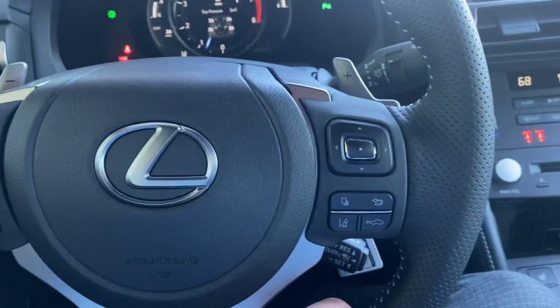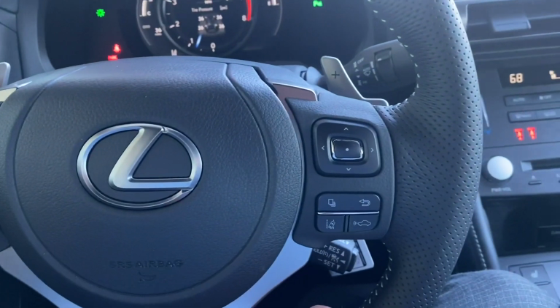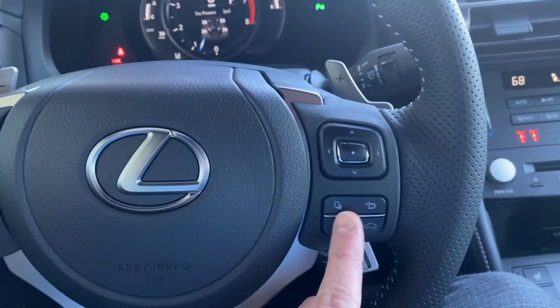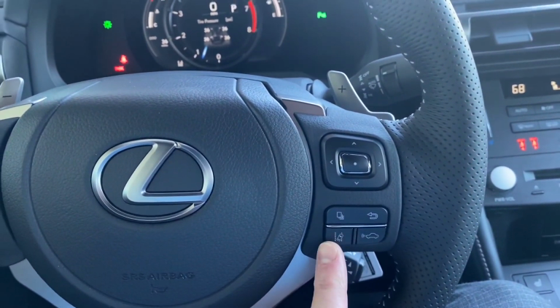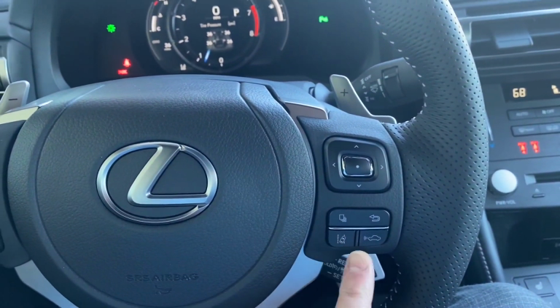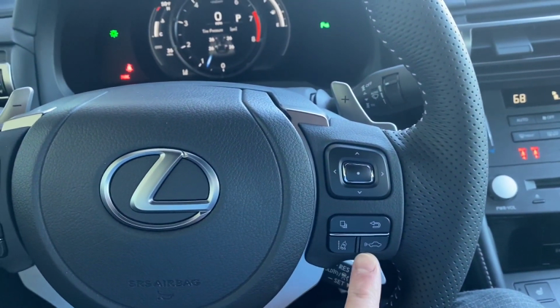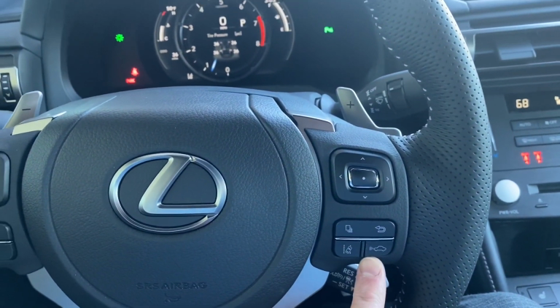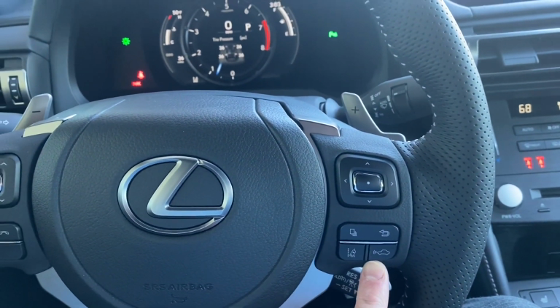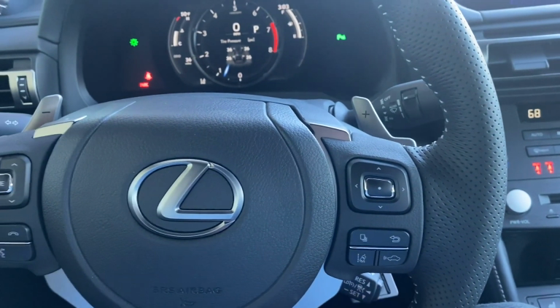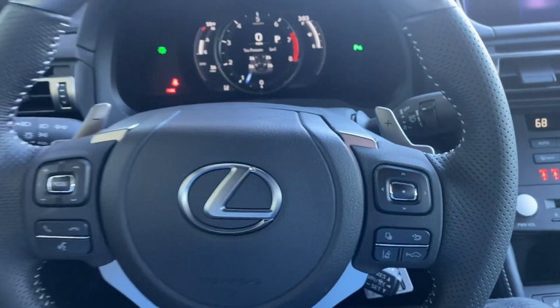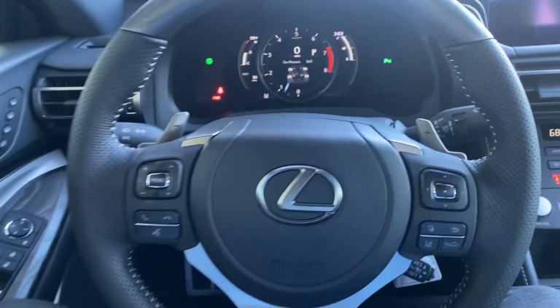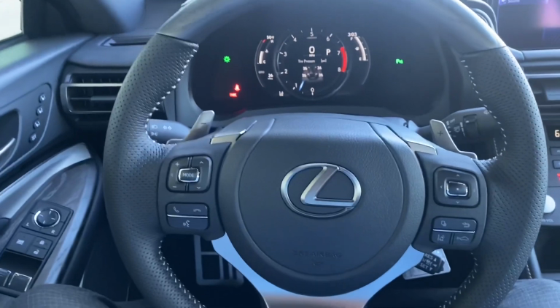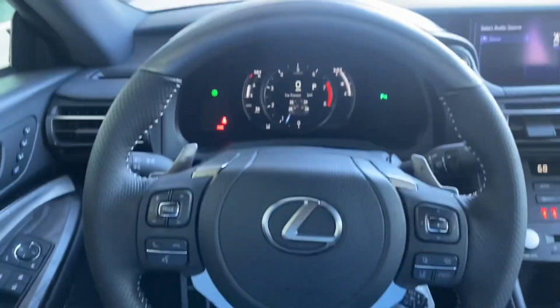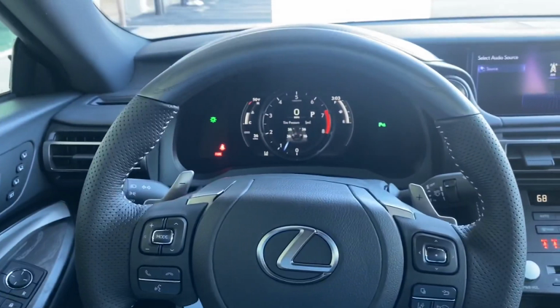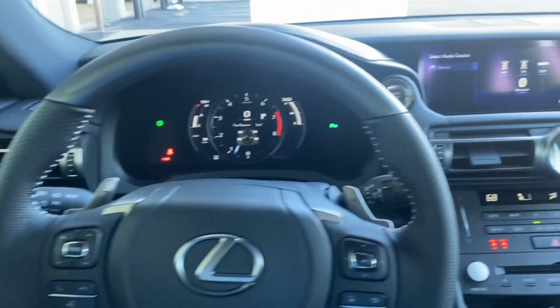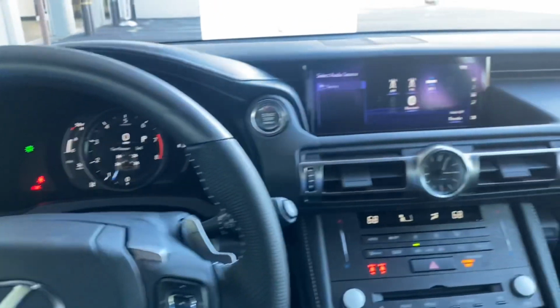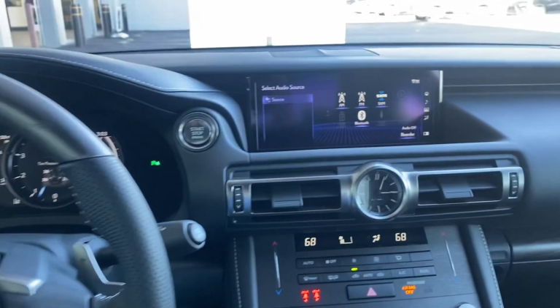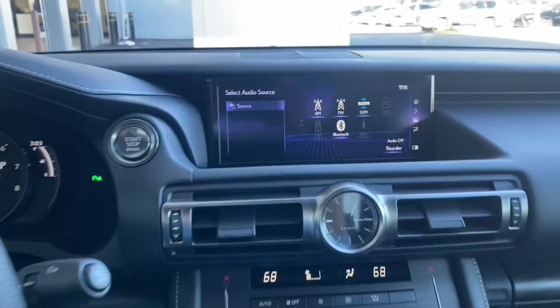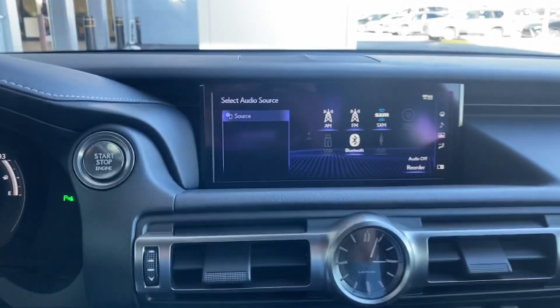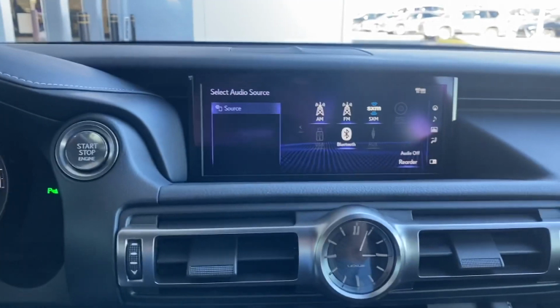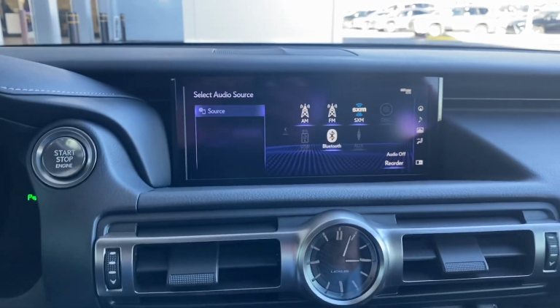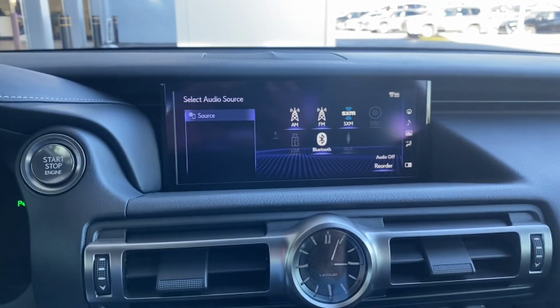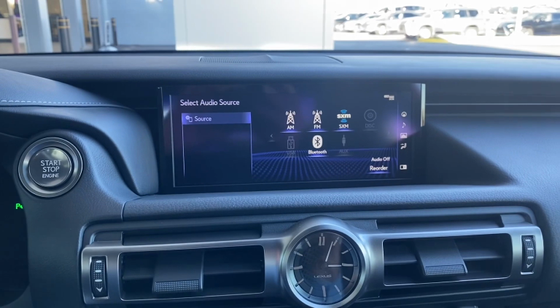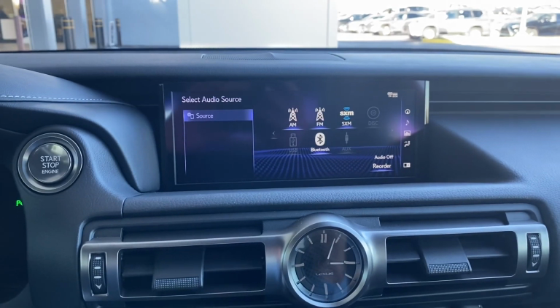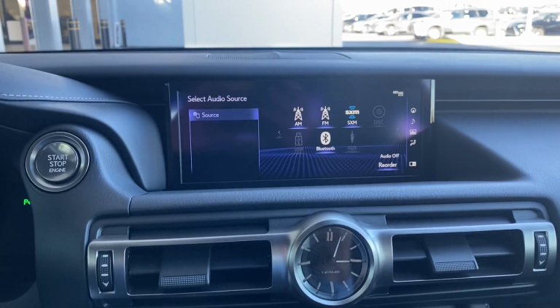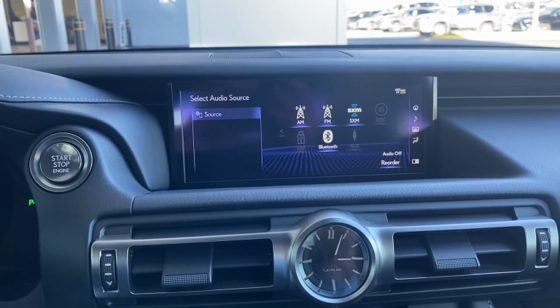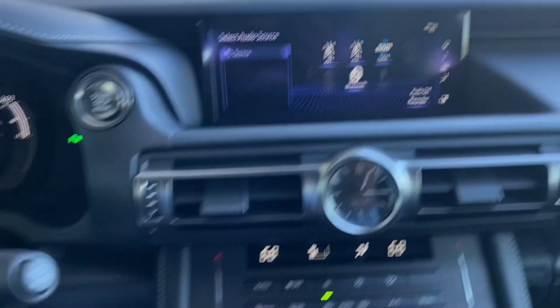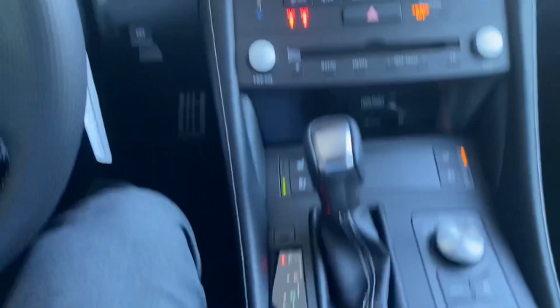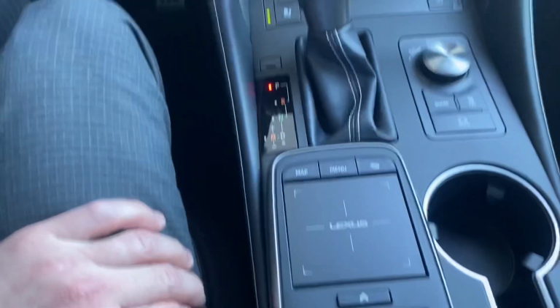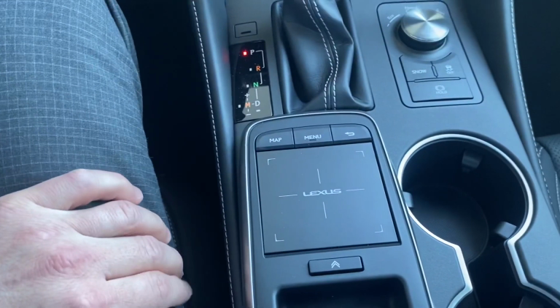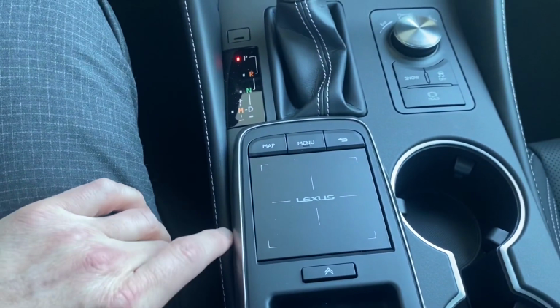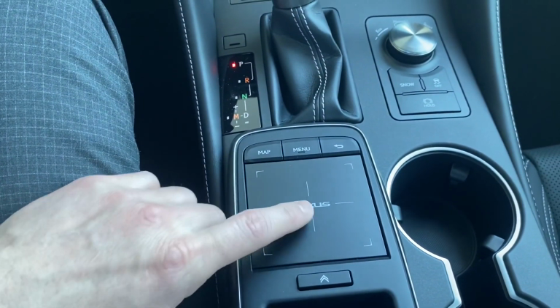You have your lane departure alert, adaptive cruise control, and this also comes with your pre-collision system. Over here you have your 10-inch display. We are still using the trackpad right here, just like a mouse on a computer — you just move your finger around and it will jump to the next option.